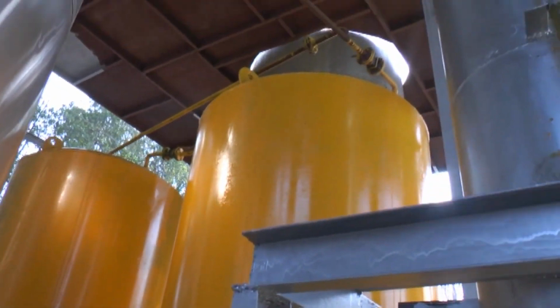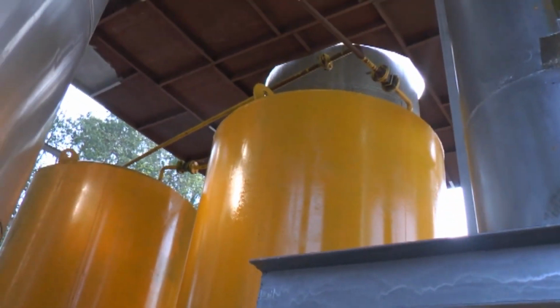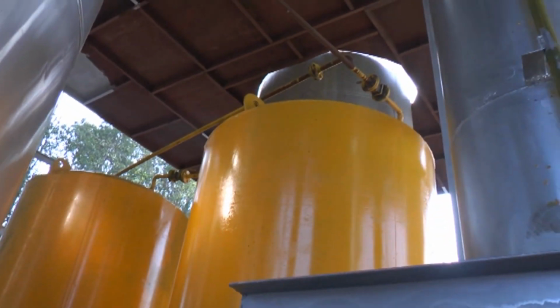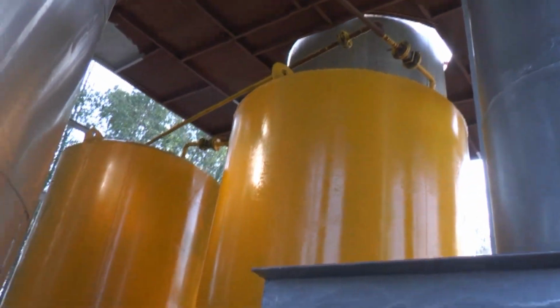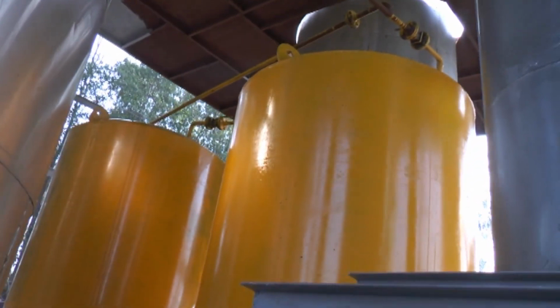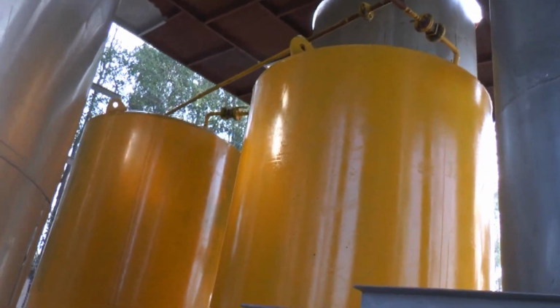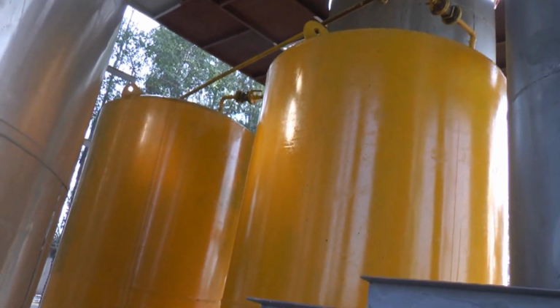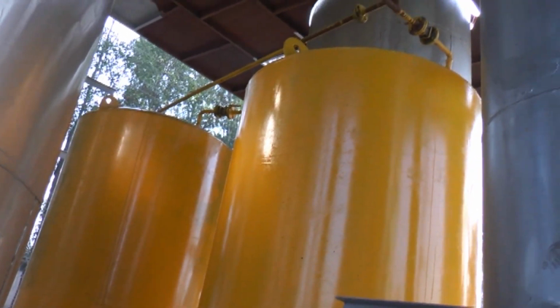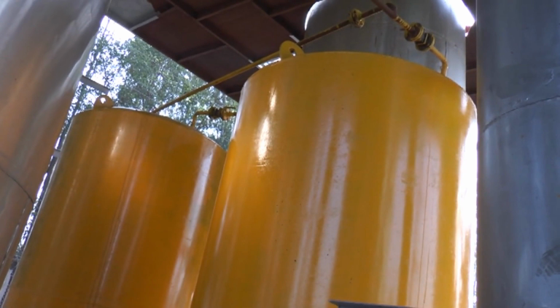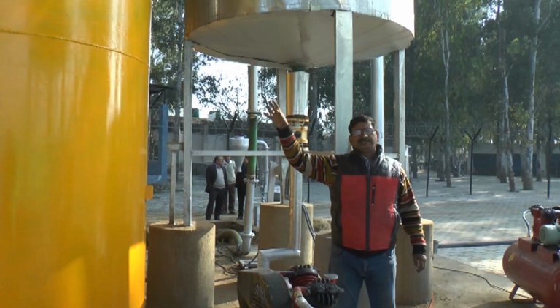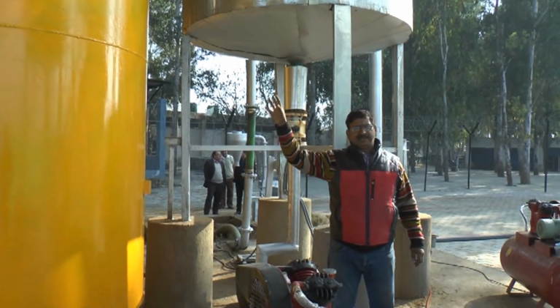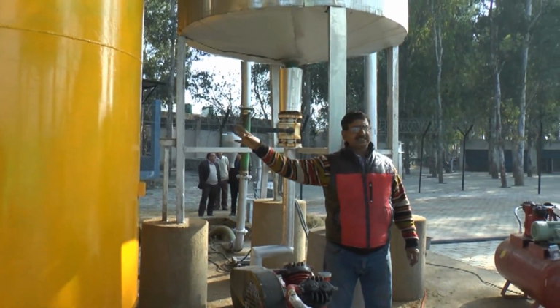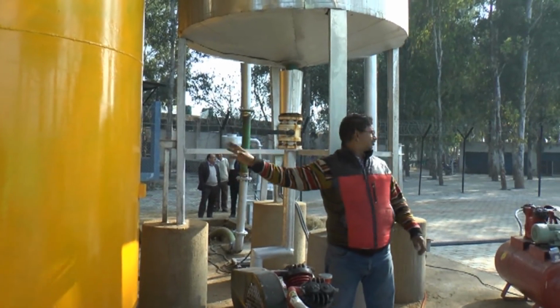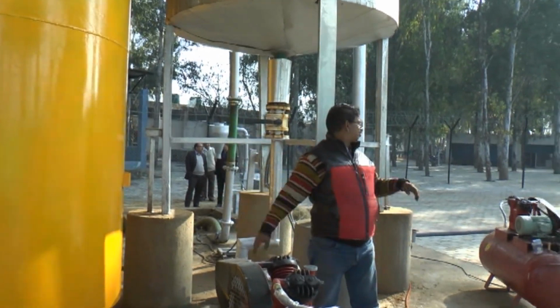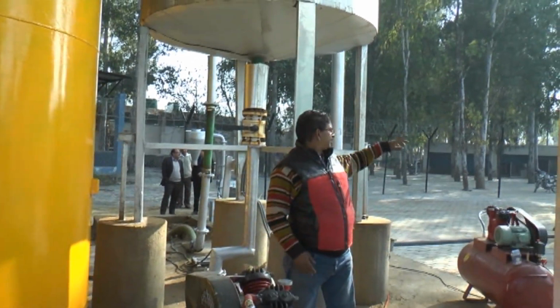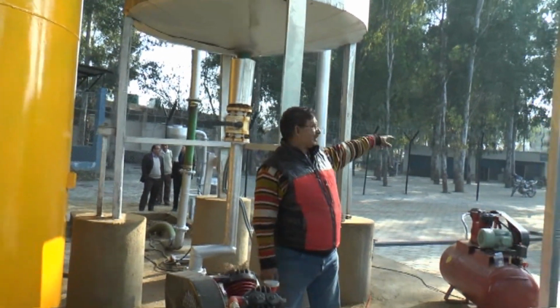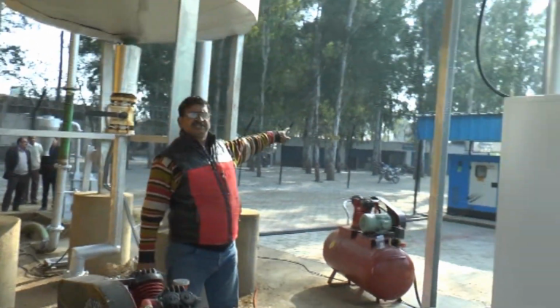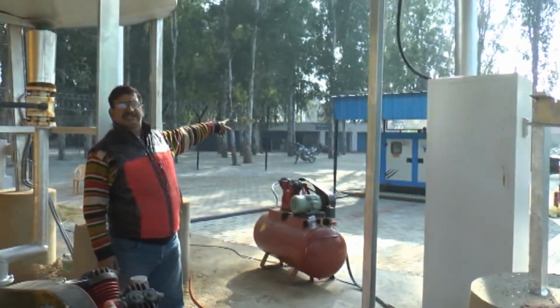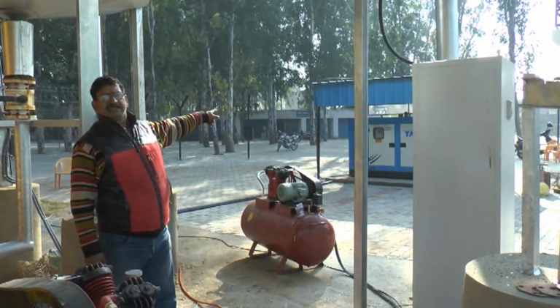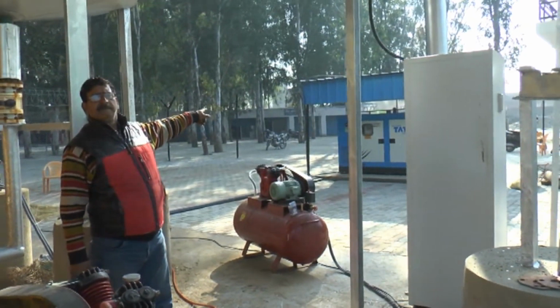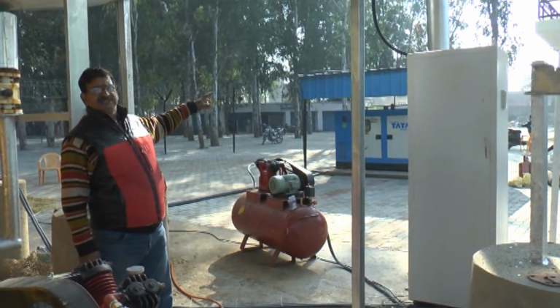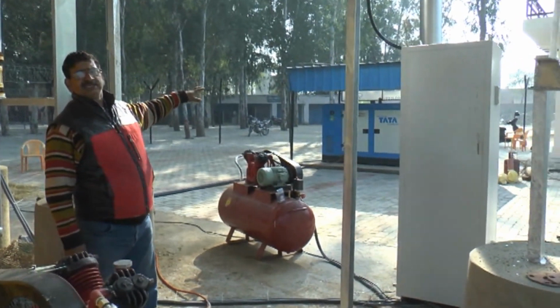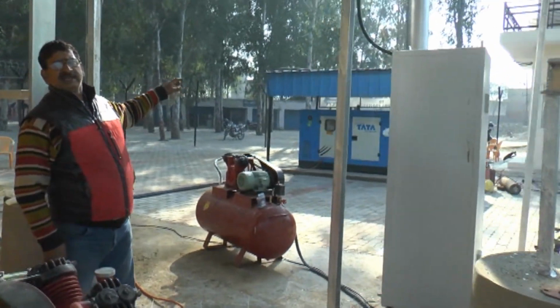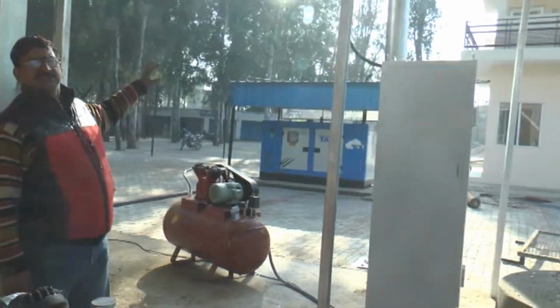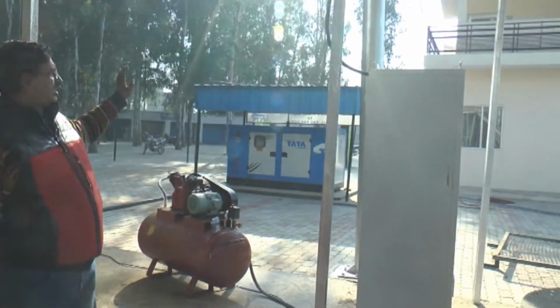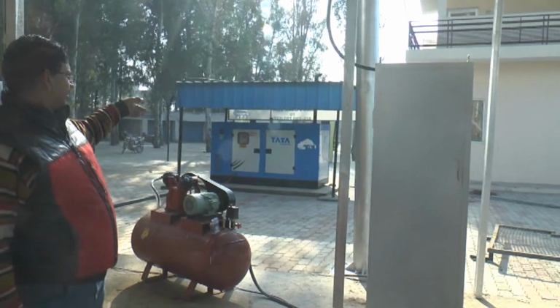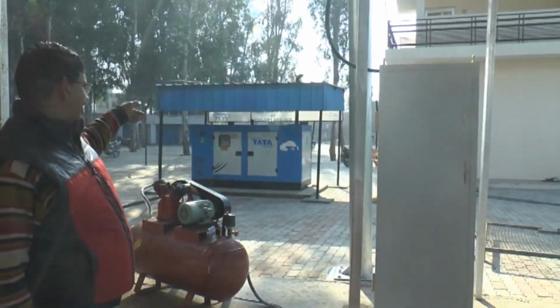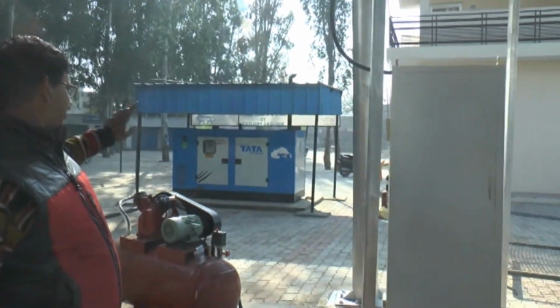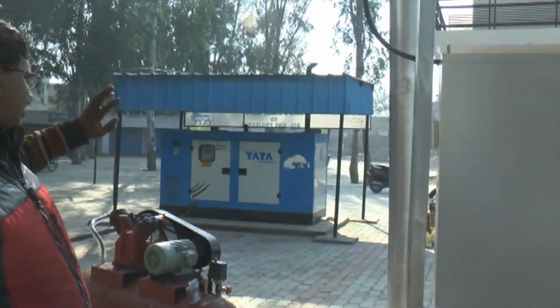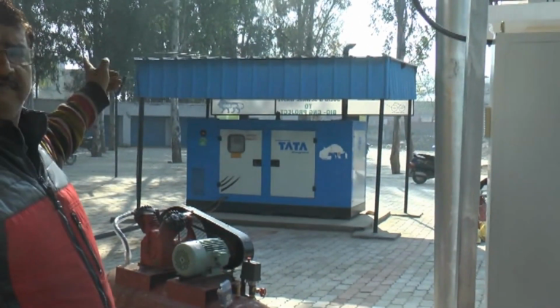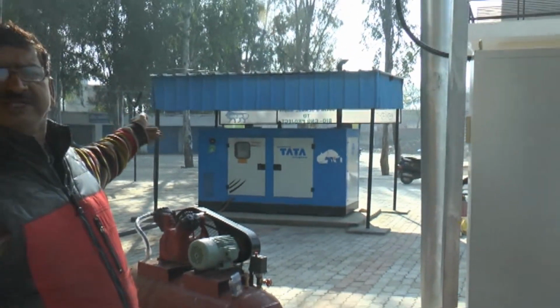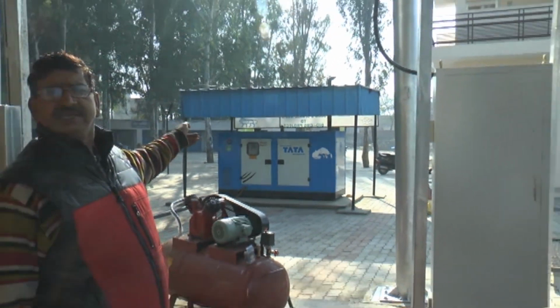From the gas bullet, the gas goes to the generator. This generator converts bio-natural gas into electricity. Electricity generated is also recorded in the meter.